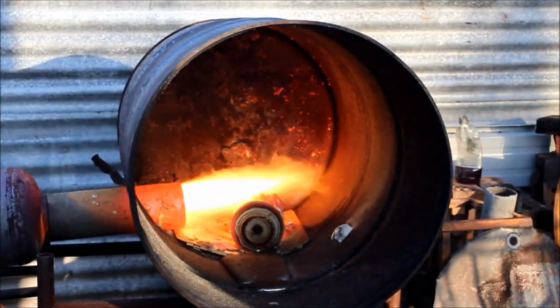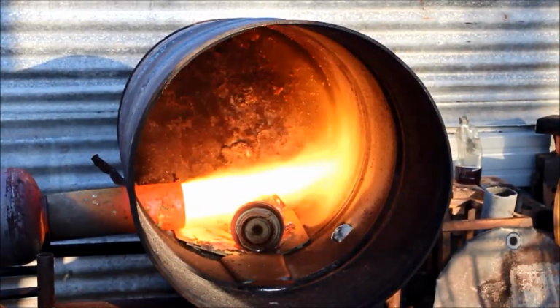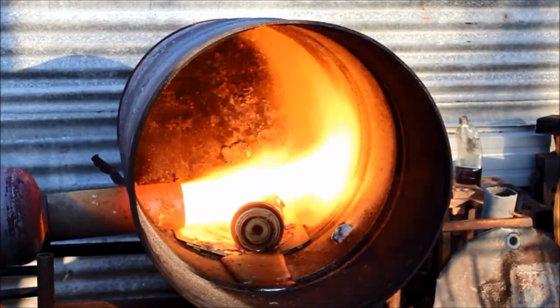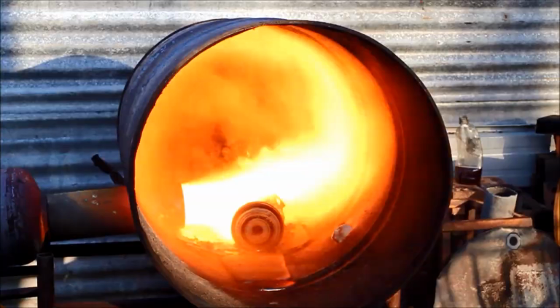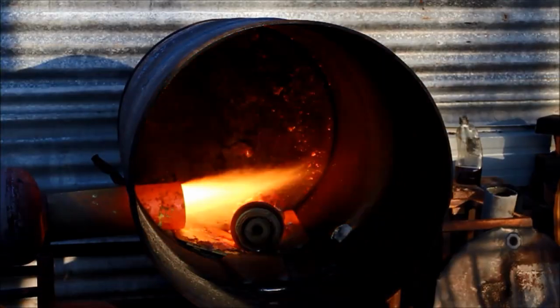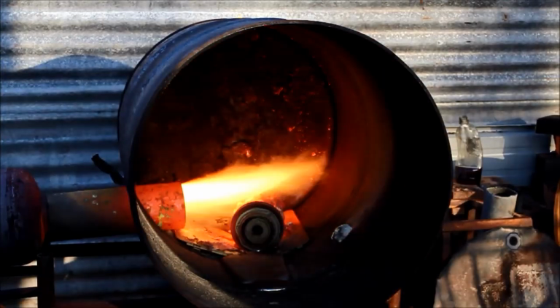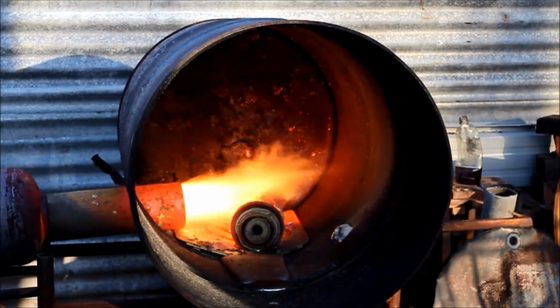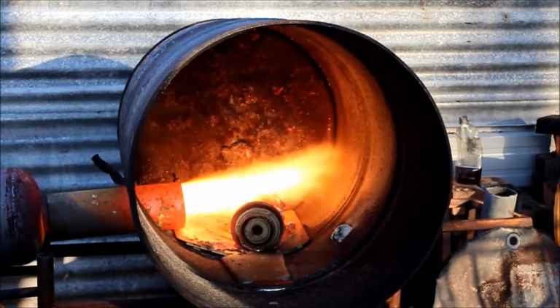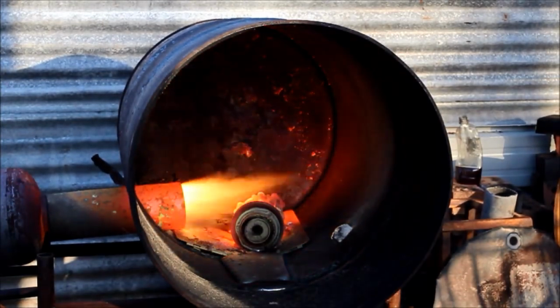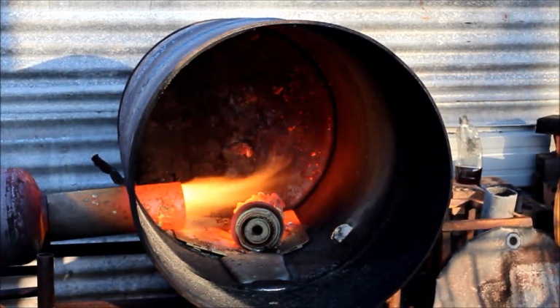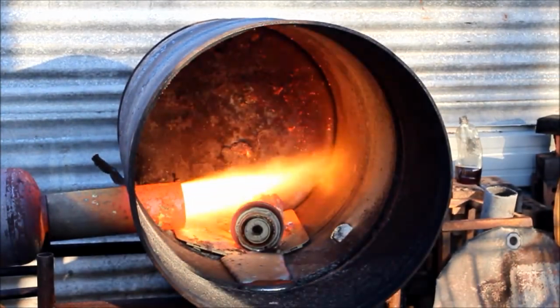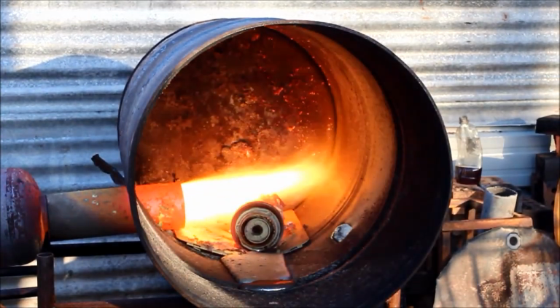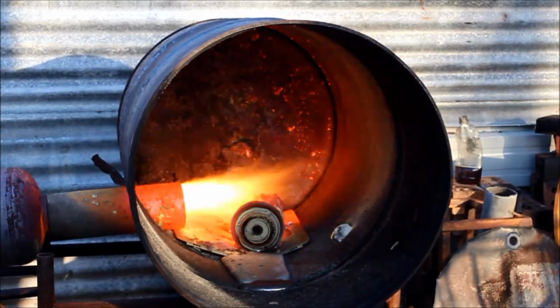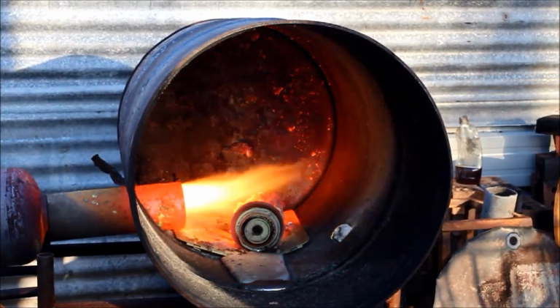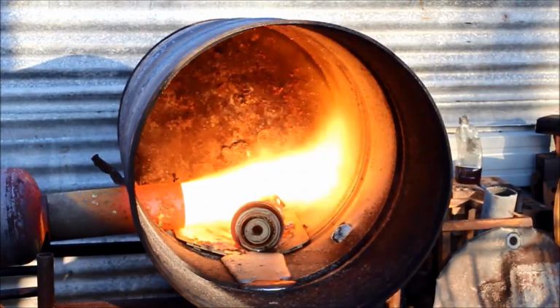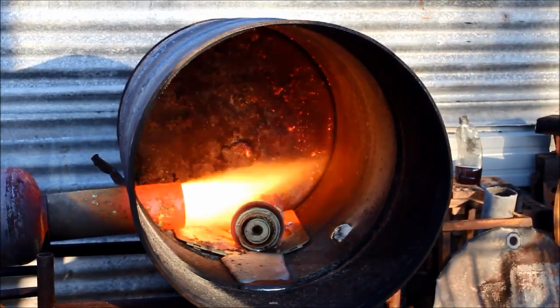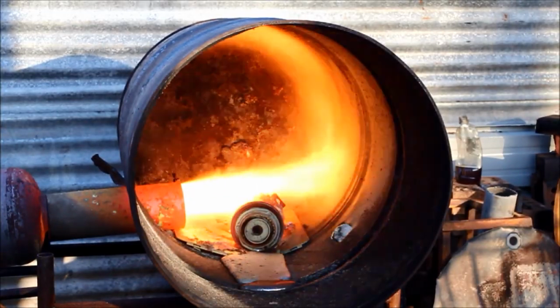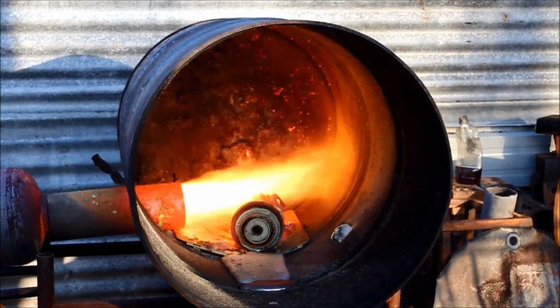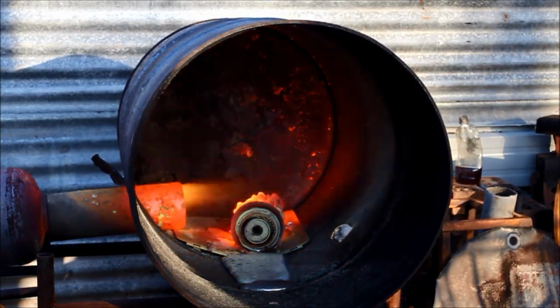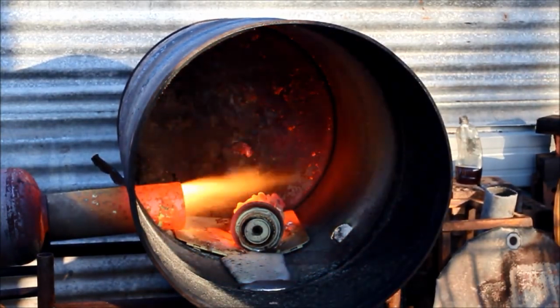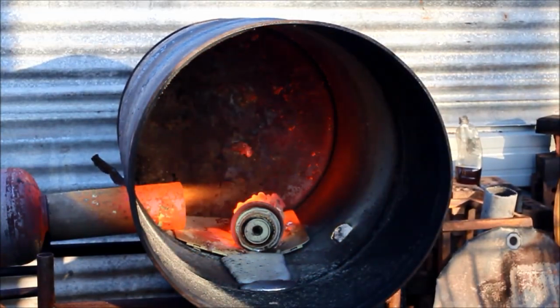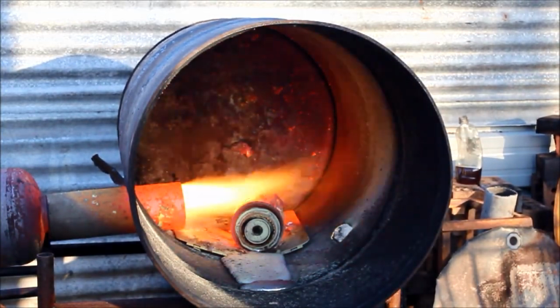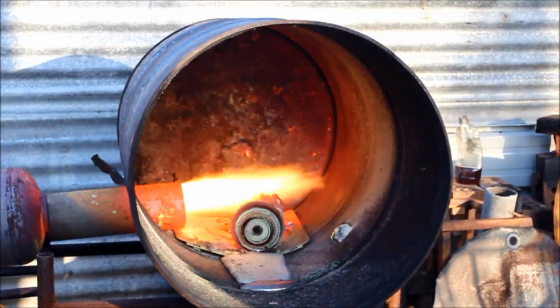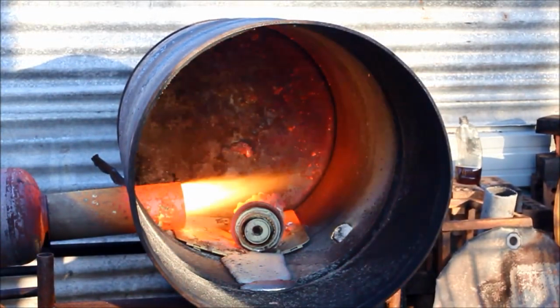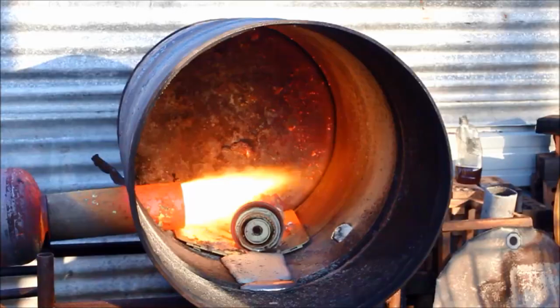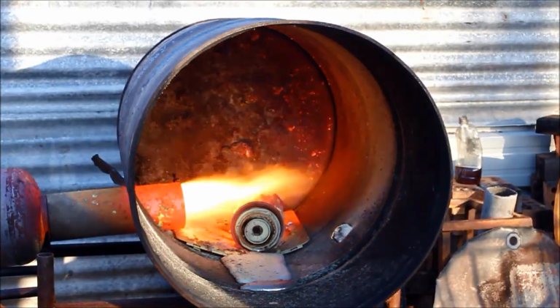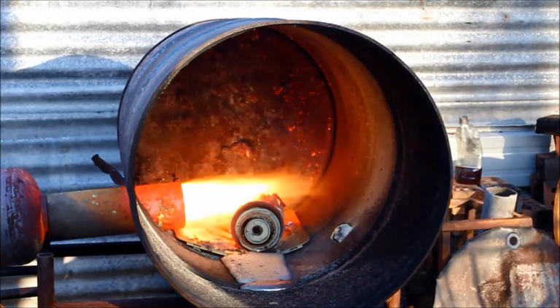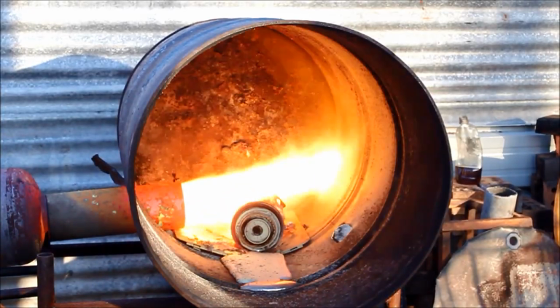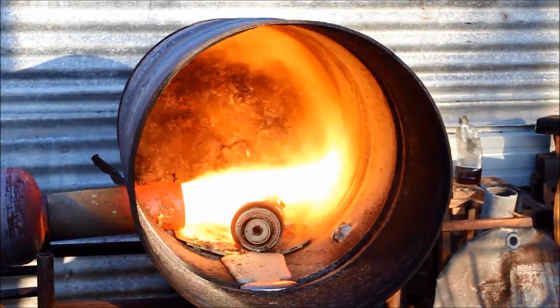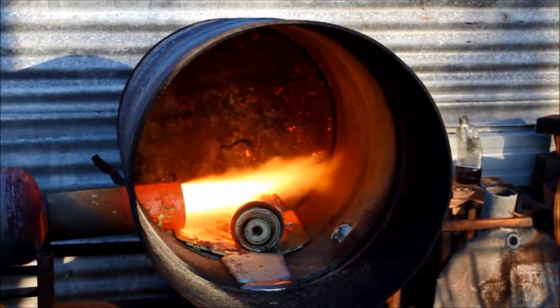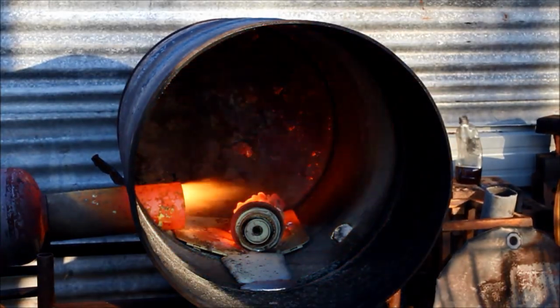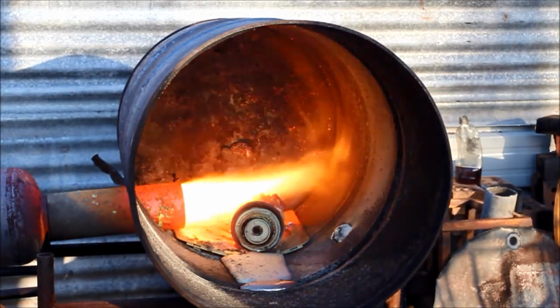That looks like it's working pretty nicely. I've got an aluminium manifold here off a Subaru — I'd guess it weighs about three kilos or six pounds — so I'm going to throw that in and see how it goes.